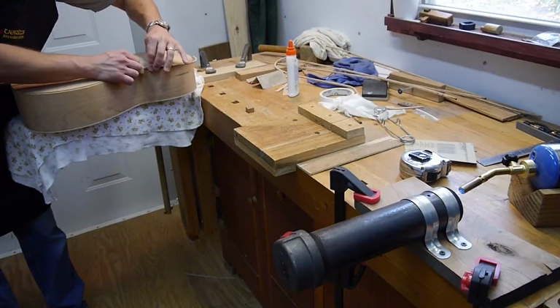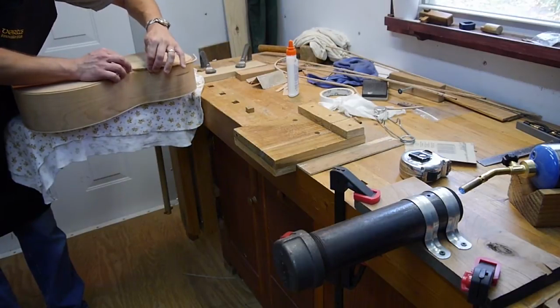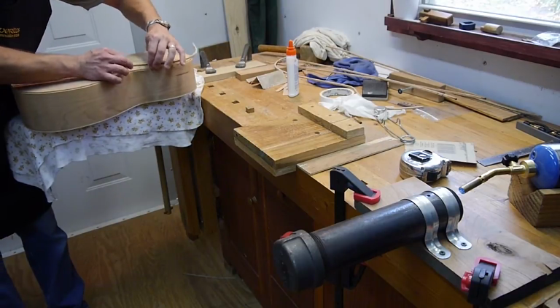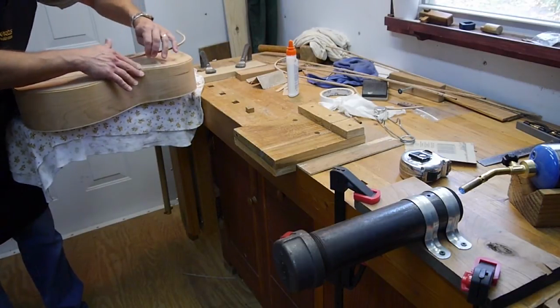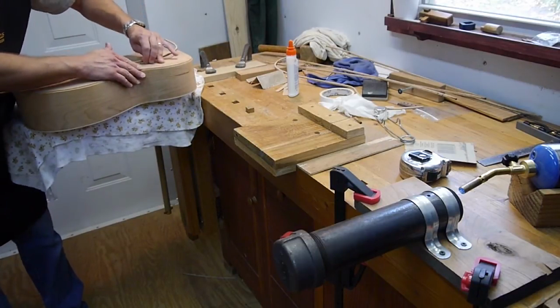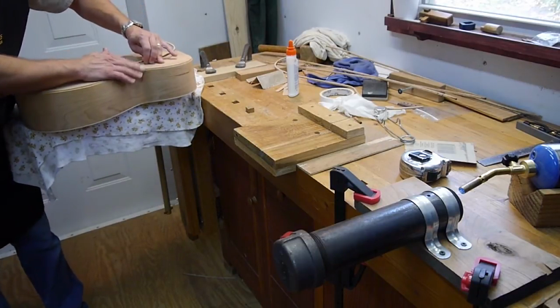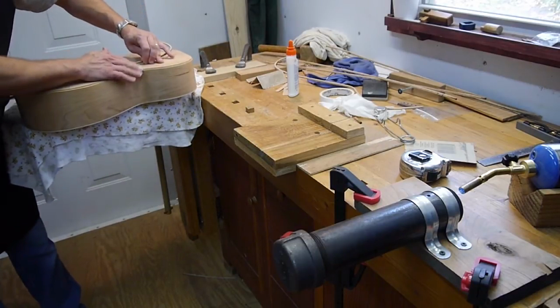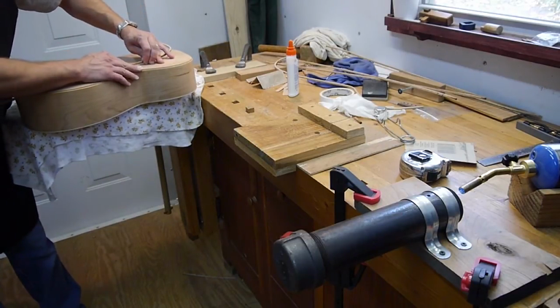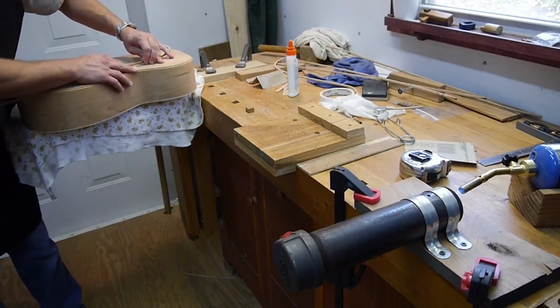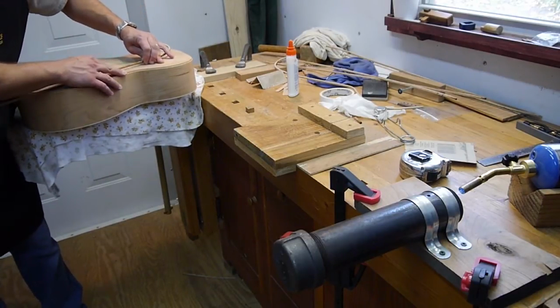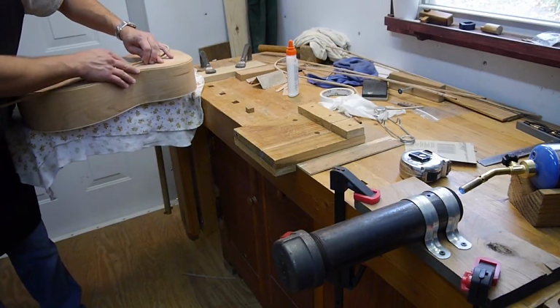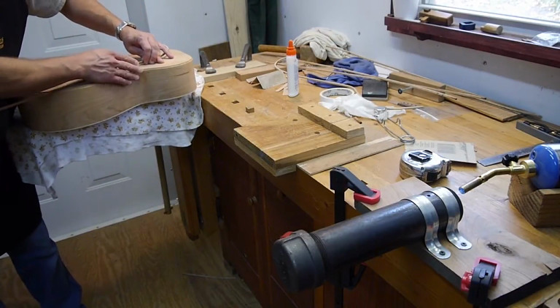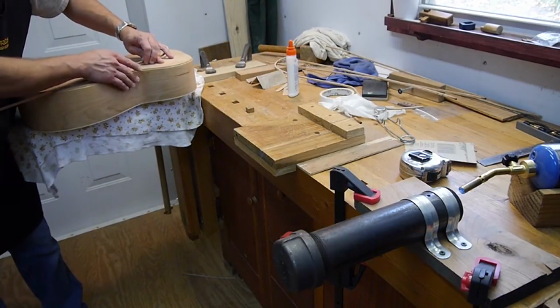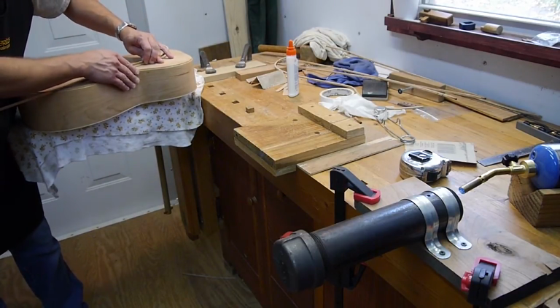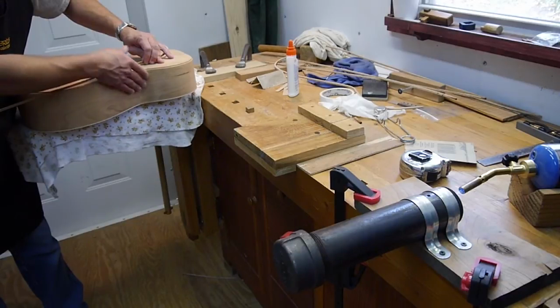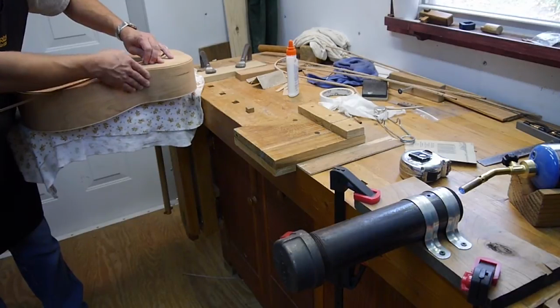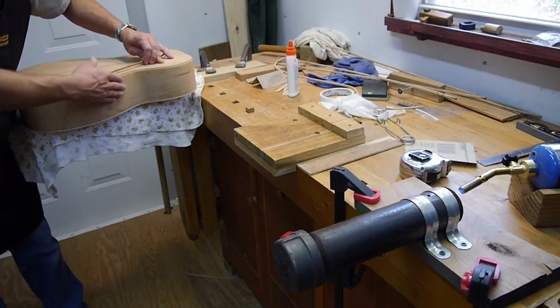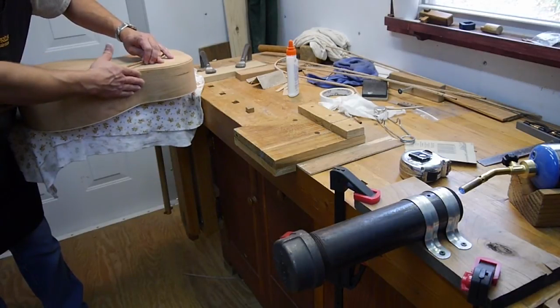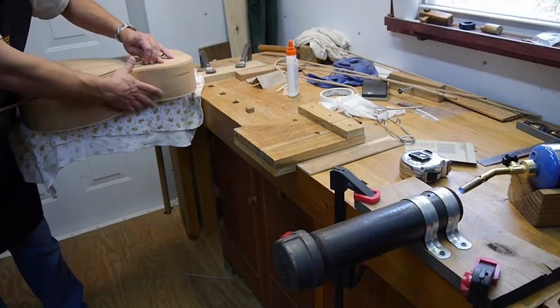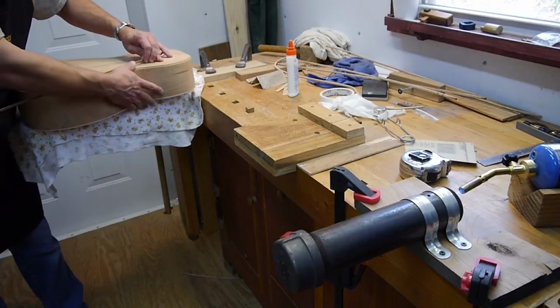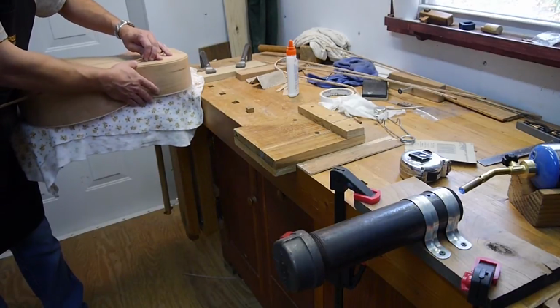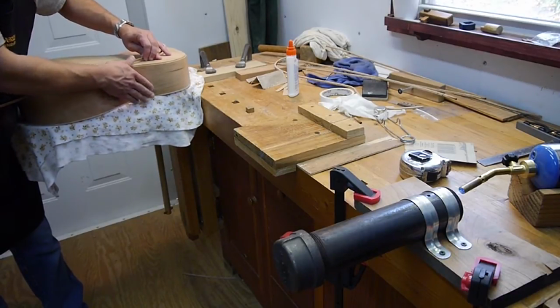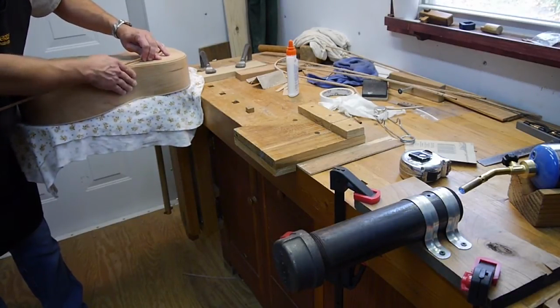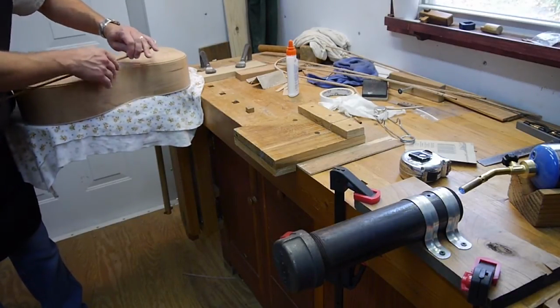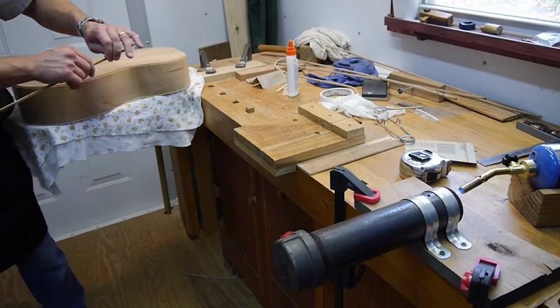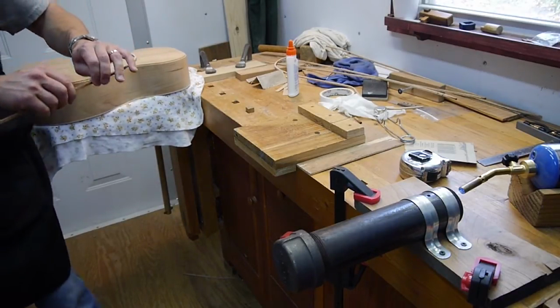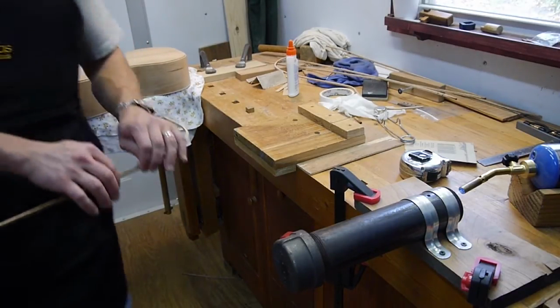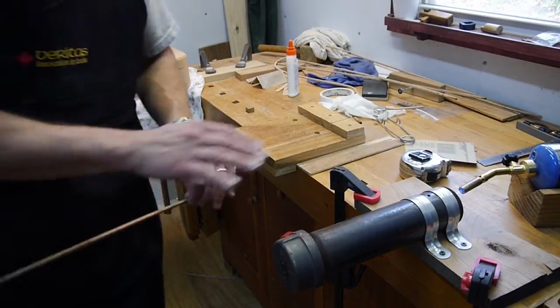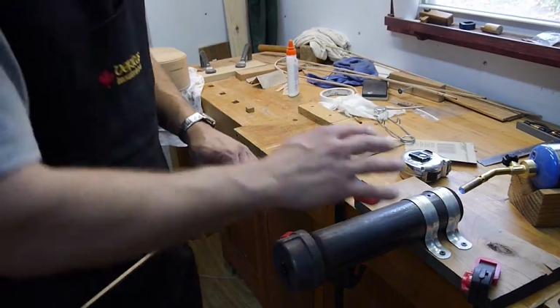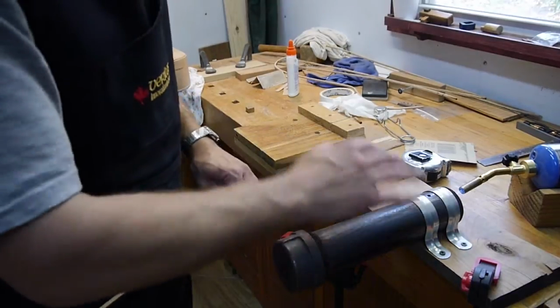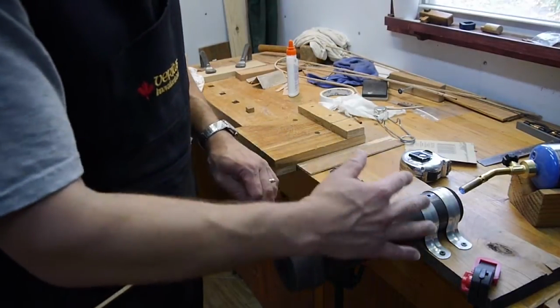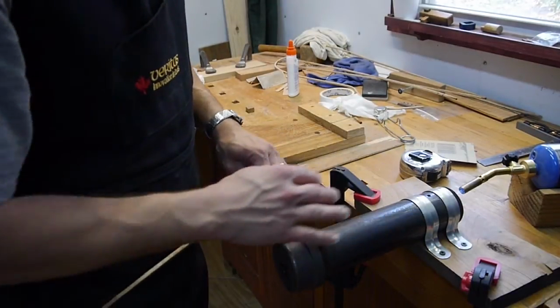Right here — this is a parlor guitar, and on the waist, I know it's a little far away from the camera, but the waist is very sharp in this parlor guitar, almost the radius of this pipe.